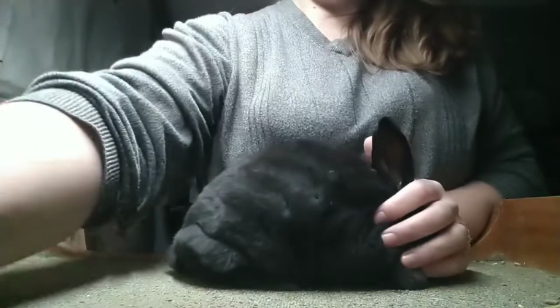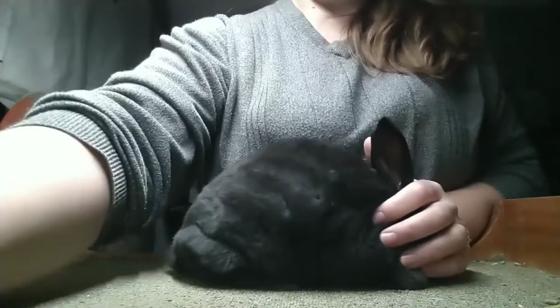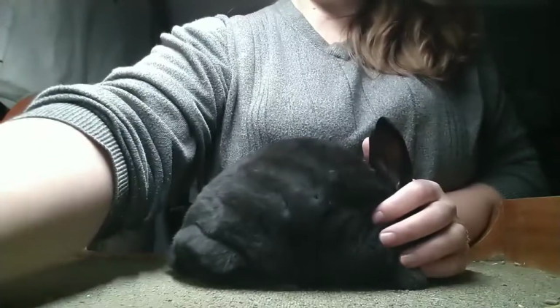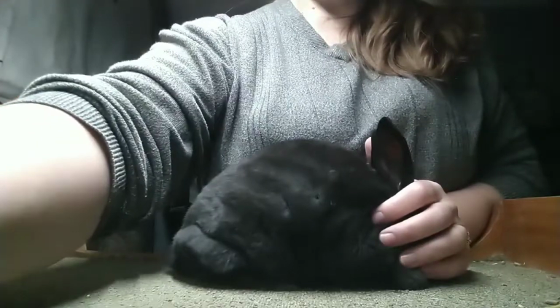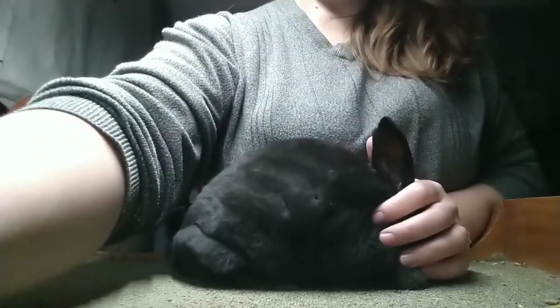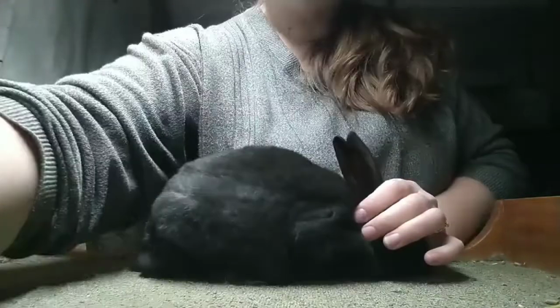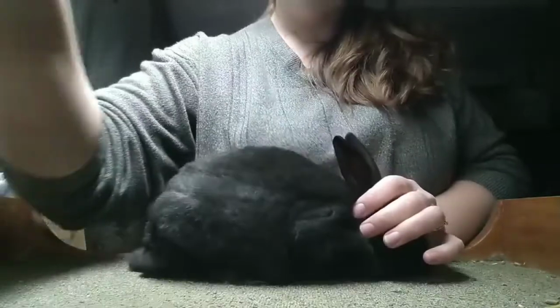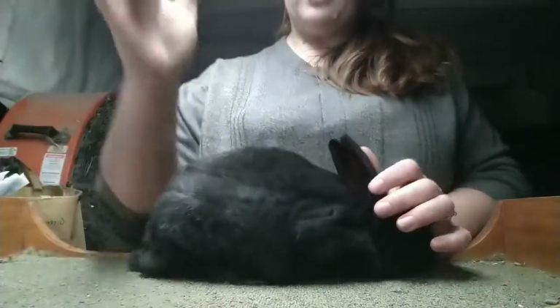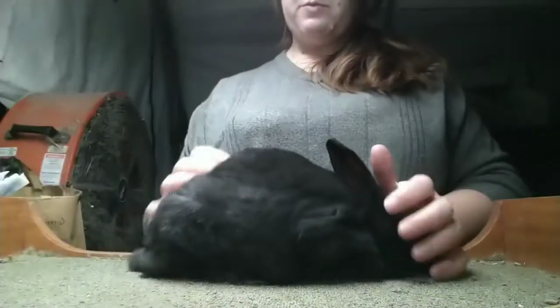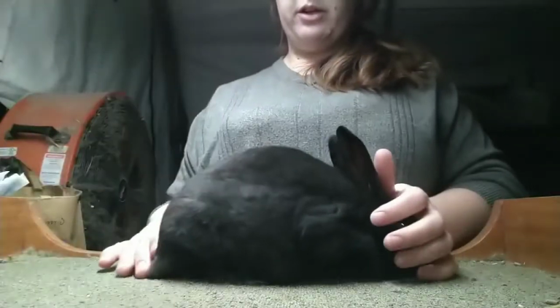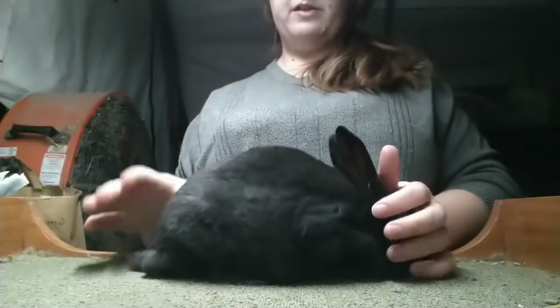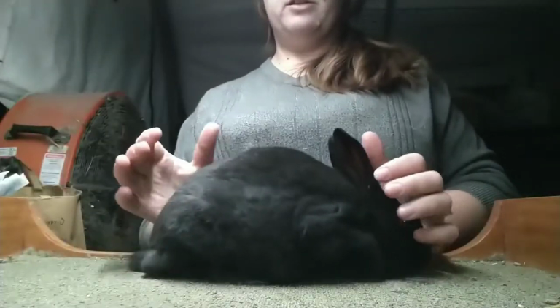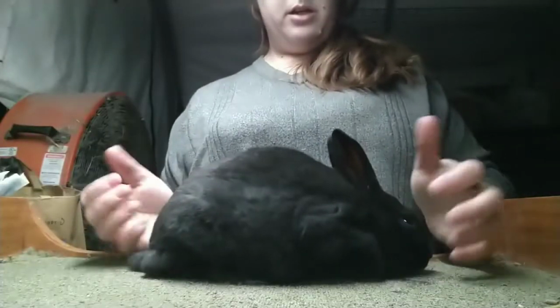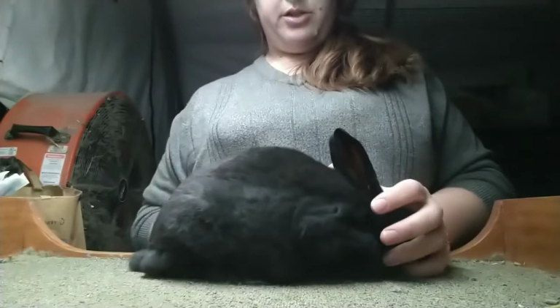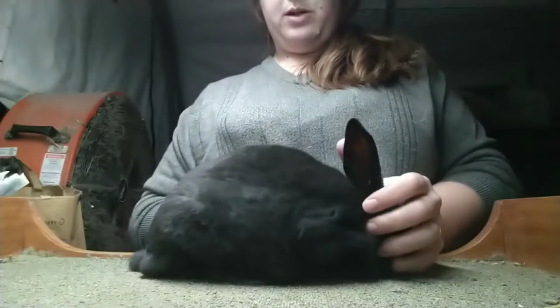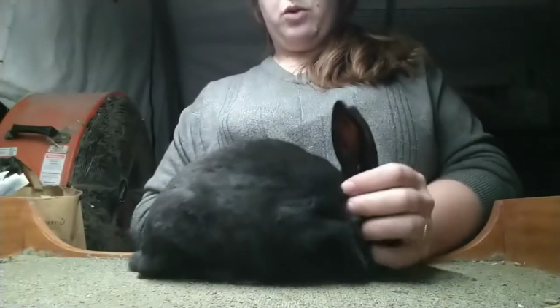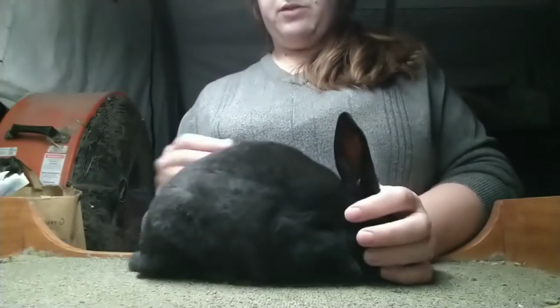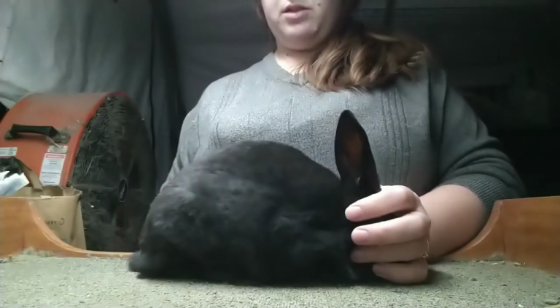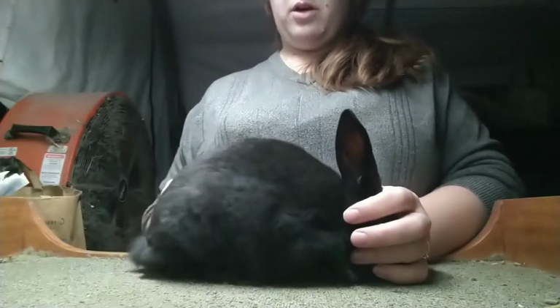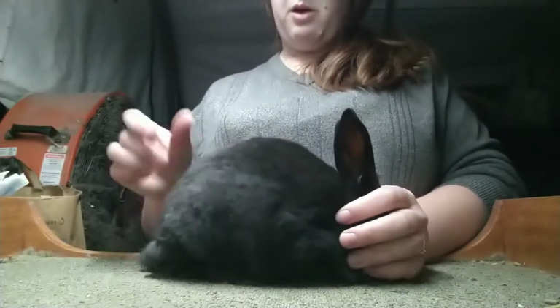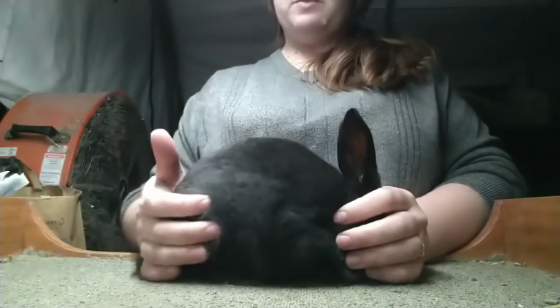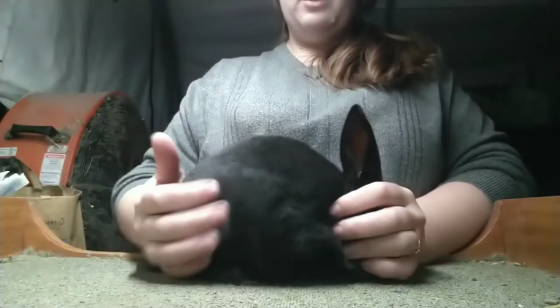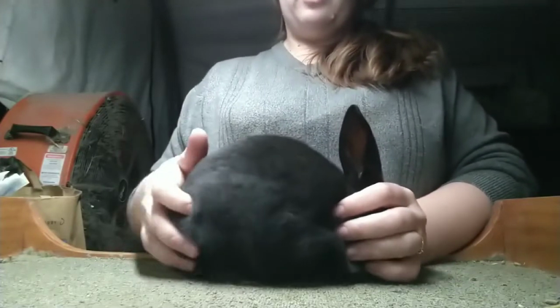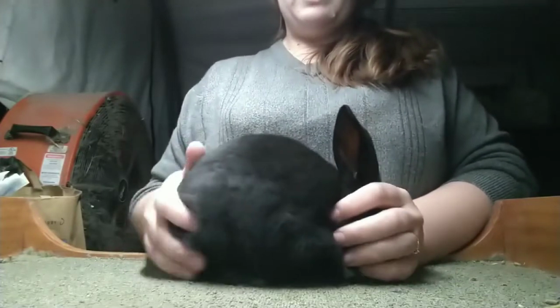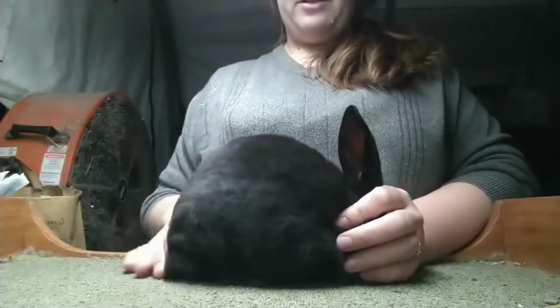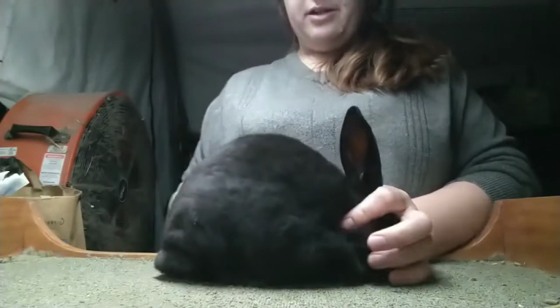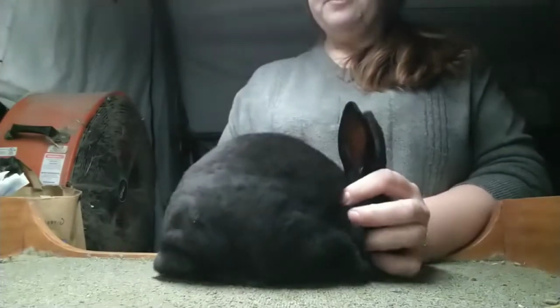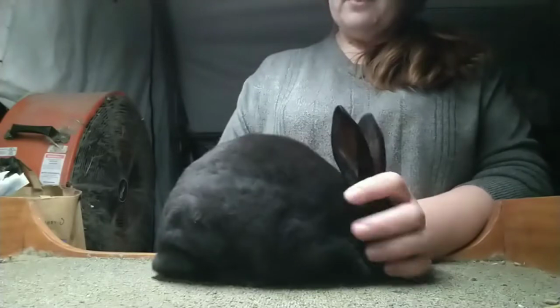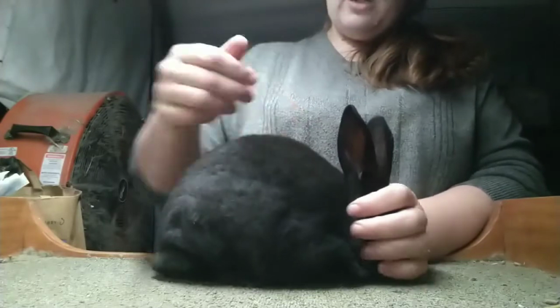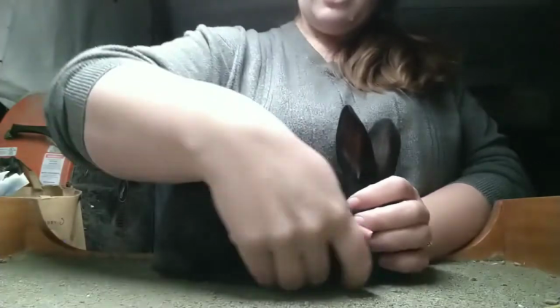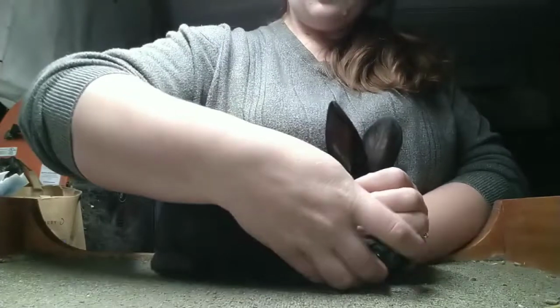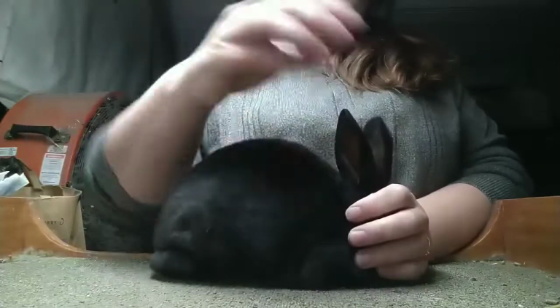This doe lacks some of that density, but she's still significantly better than the first buck. On the smaller end of this litter, she's at two pounds, 14 ounces — not our smallest, but not our biggest either. She isn't atrocious.